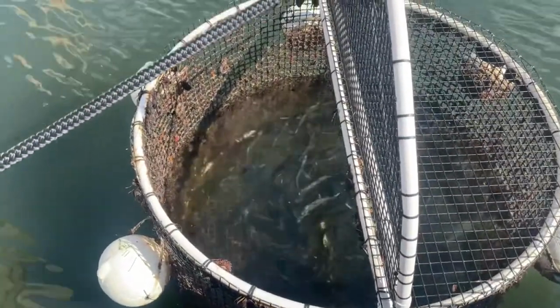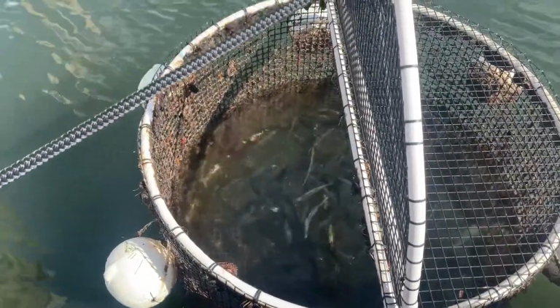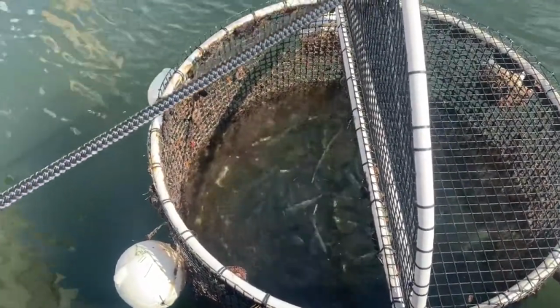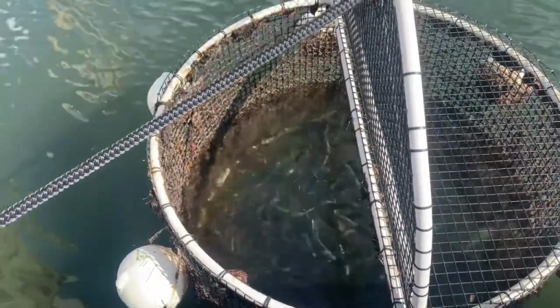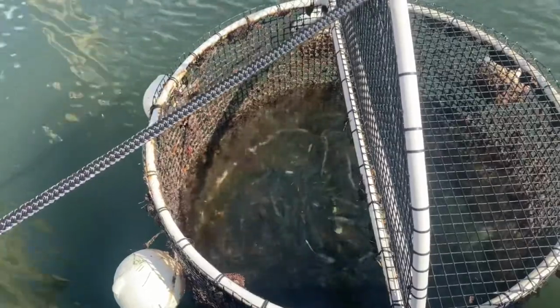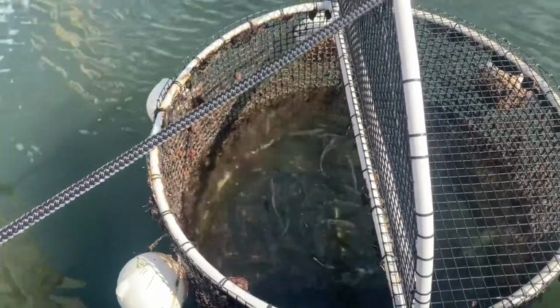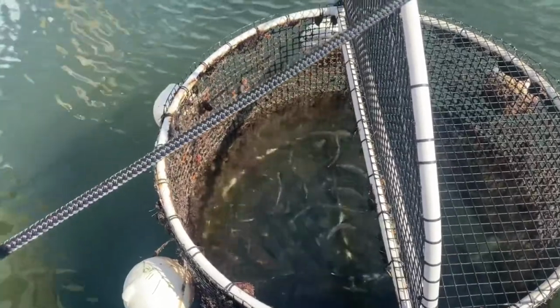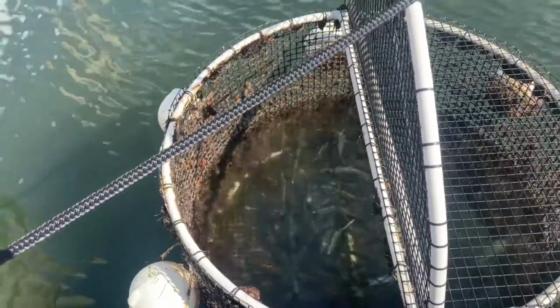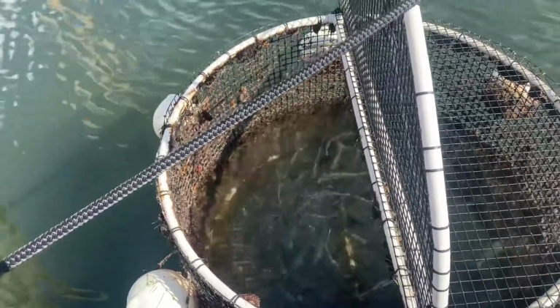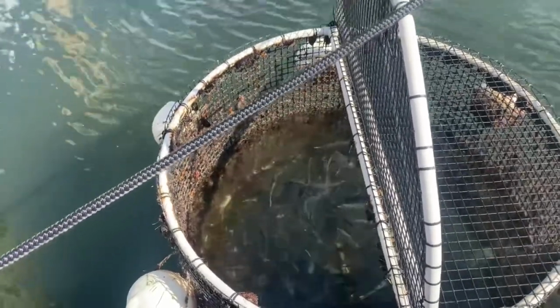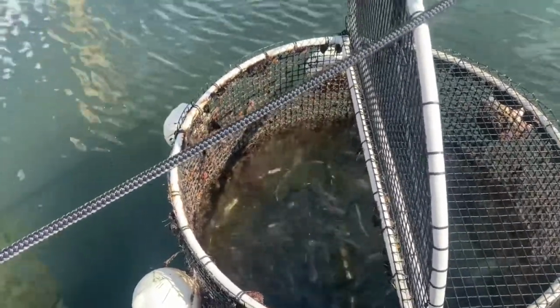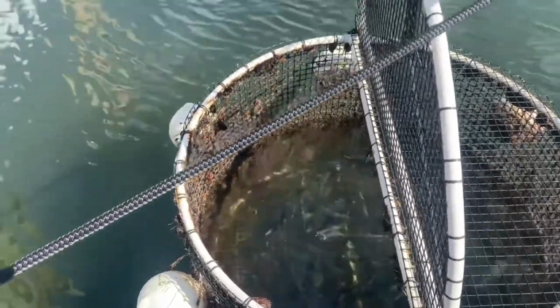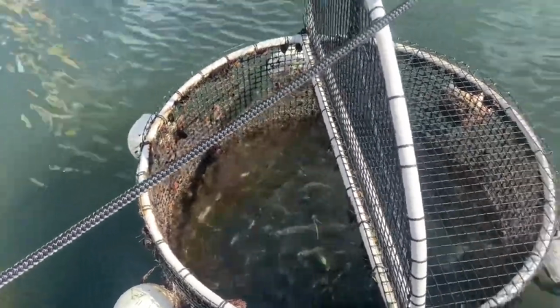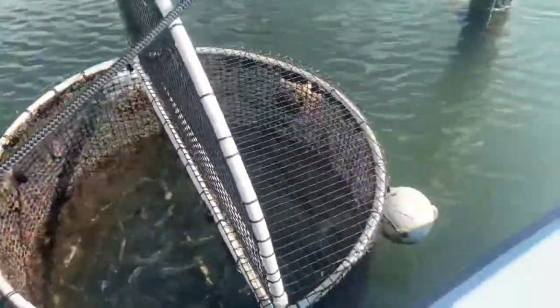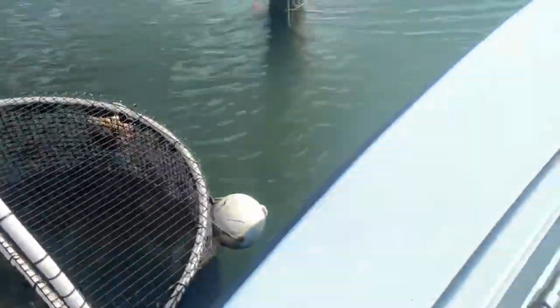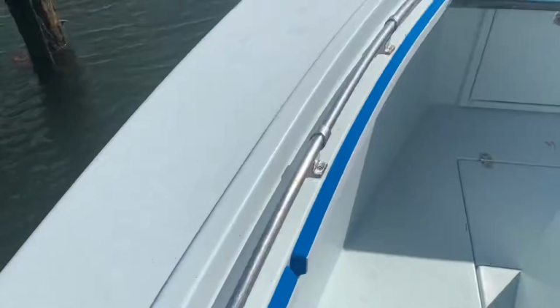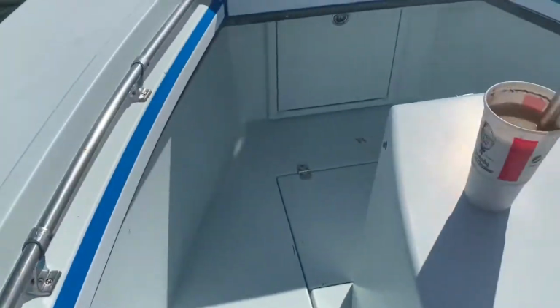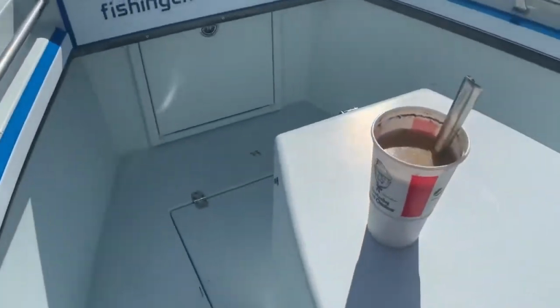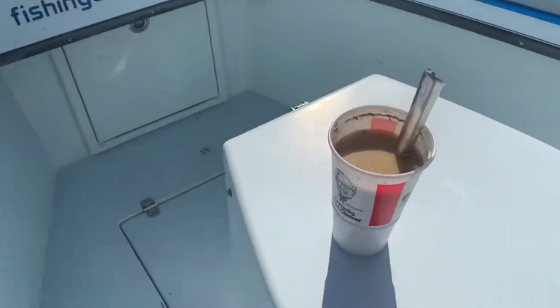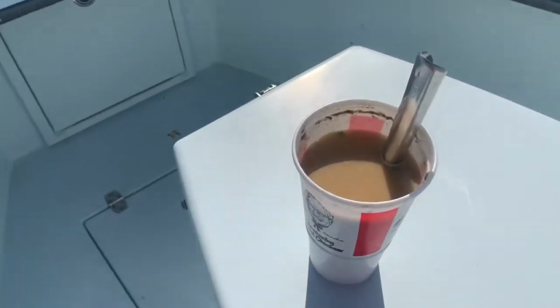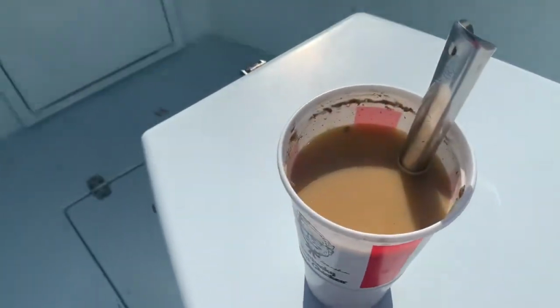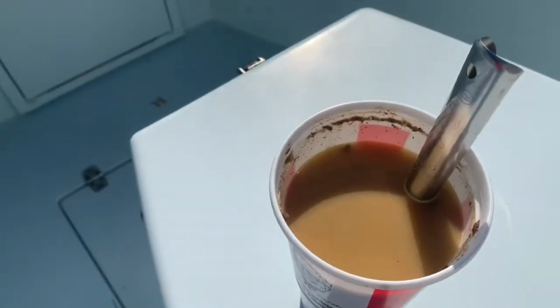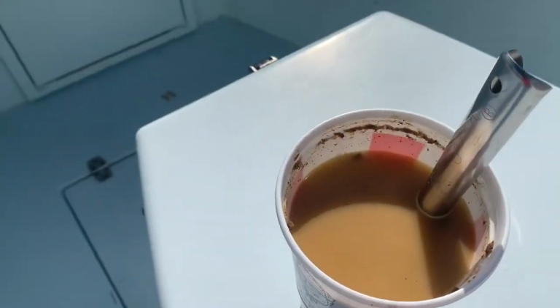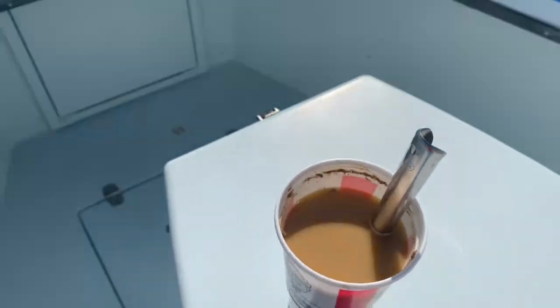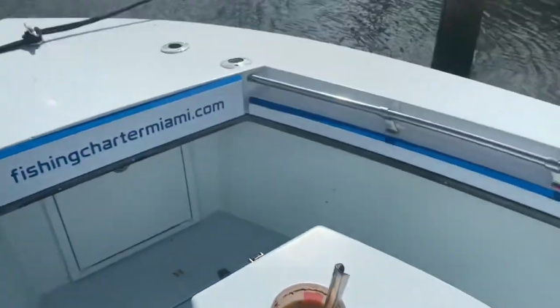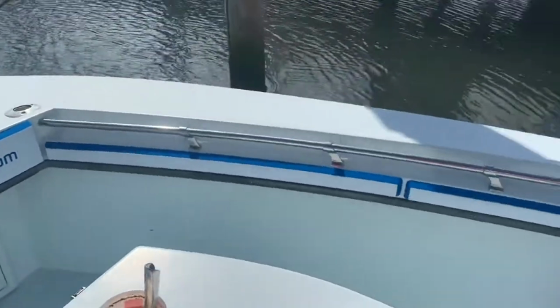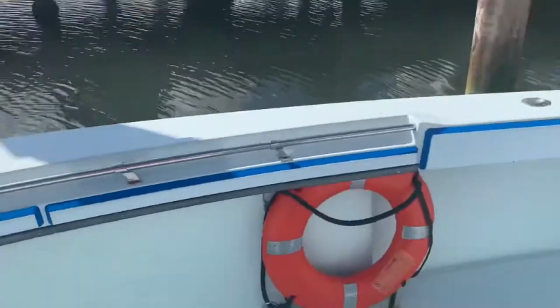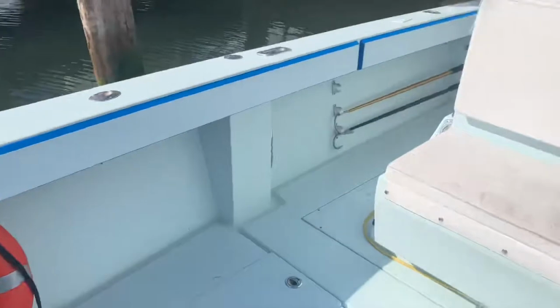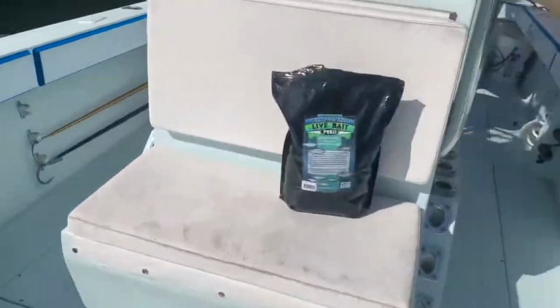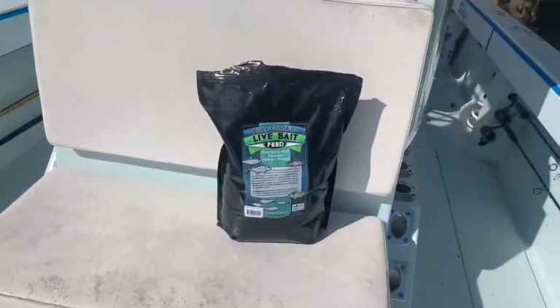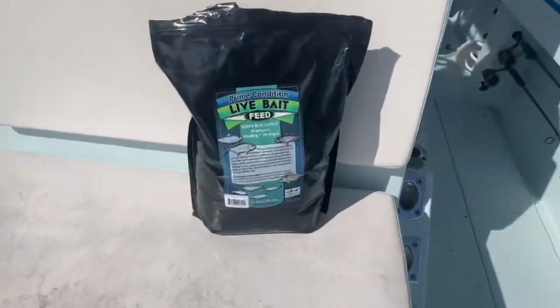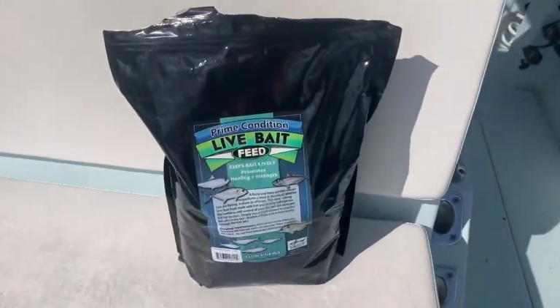Once you've had the baits for a few days, you're going to need to feed them, and that's what I'm getting ready to do here. I'm using a Prime Conditioner from Aquatic Nutrition — that's what it looks like. I like to mix it with water before I put it in.